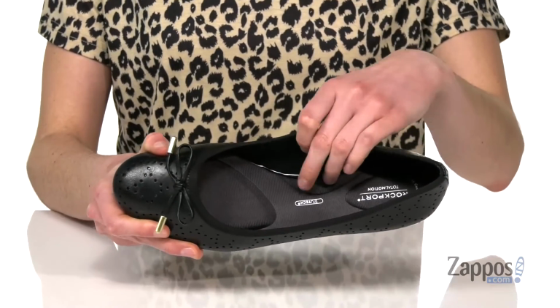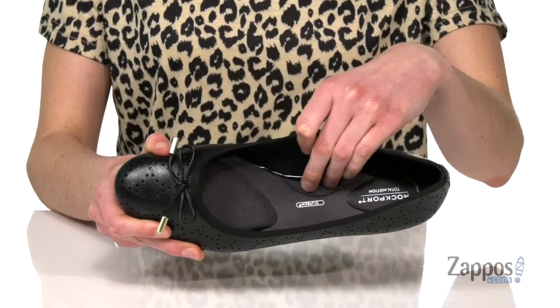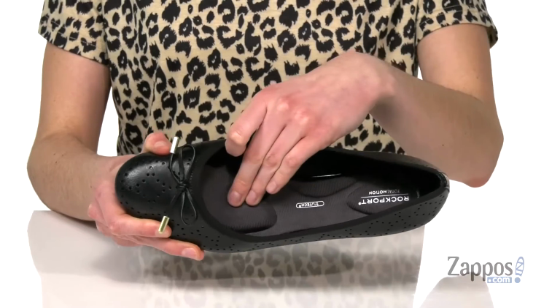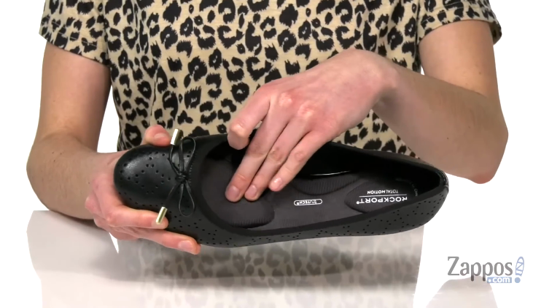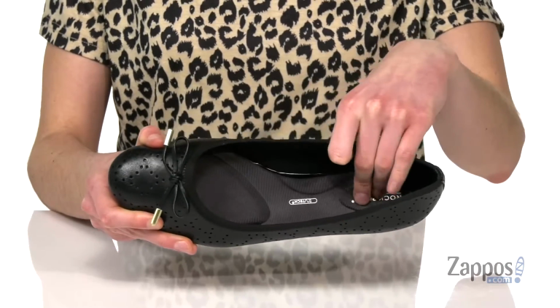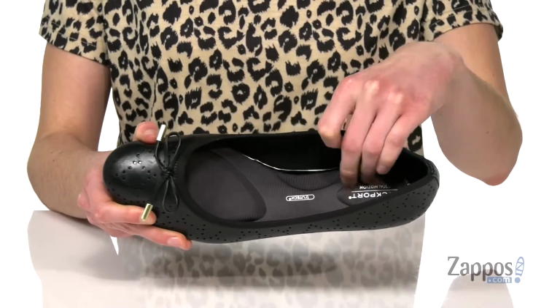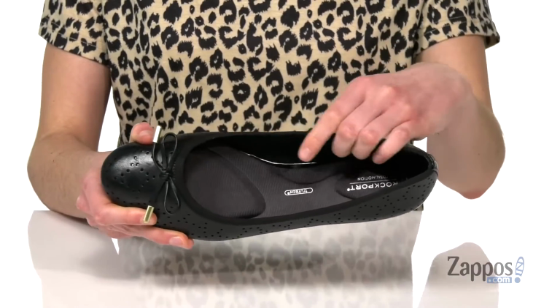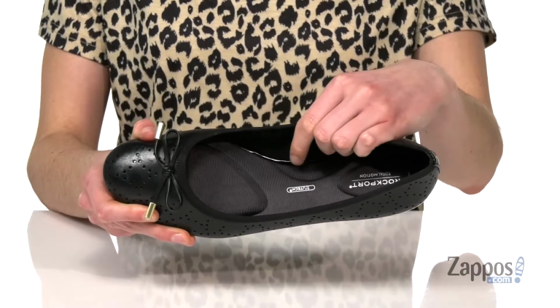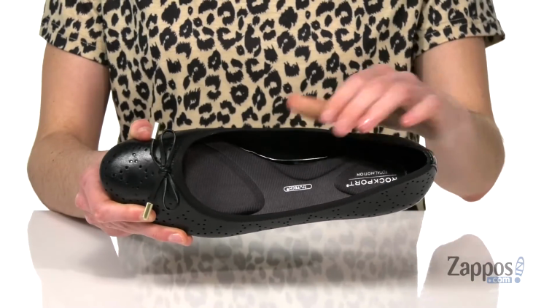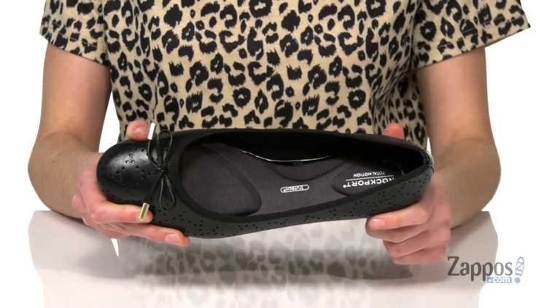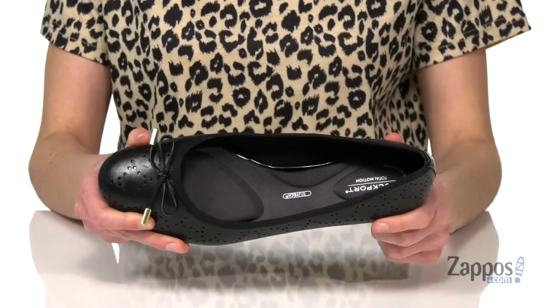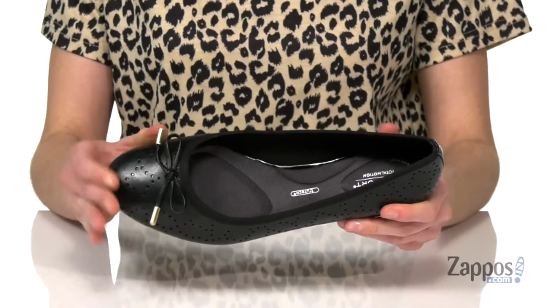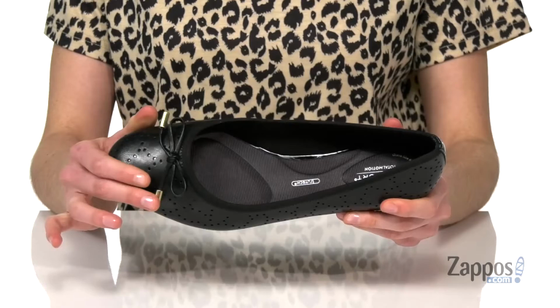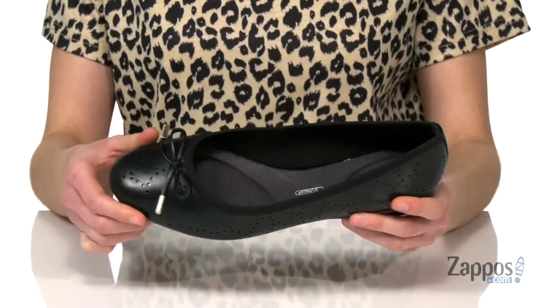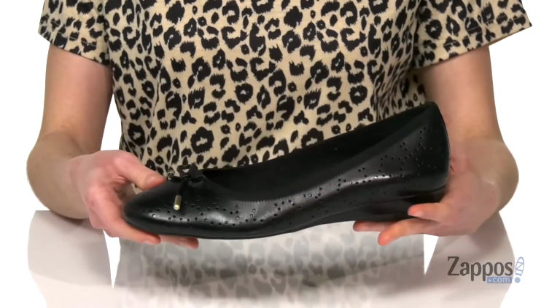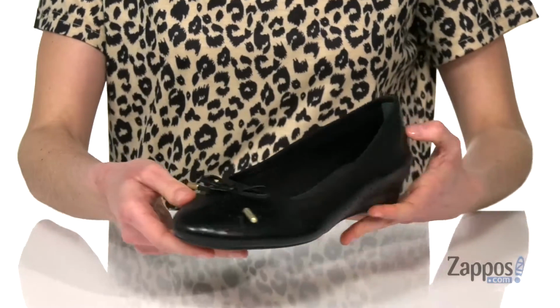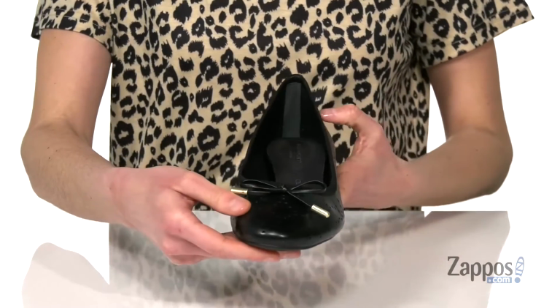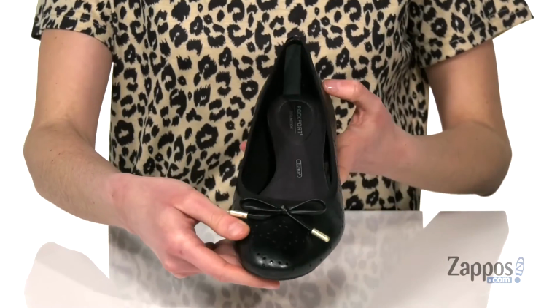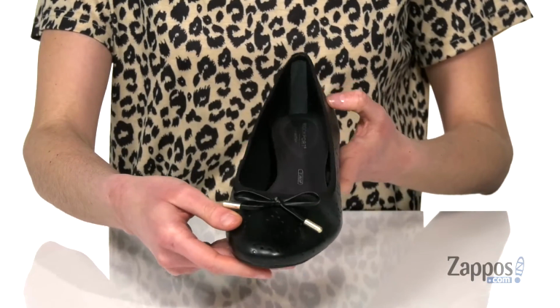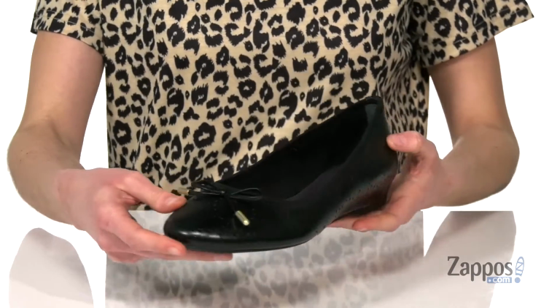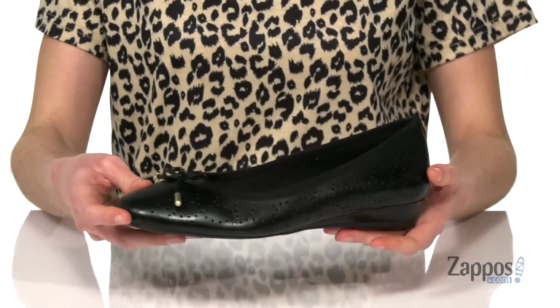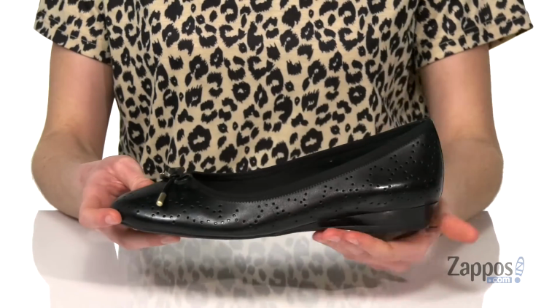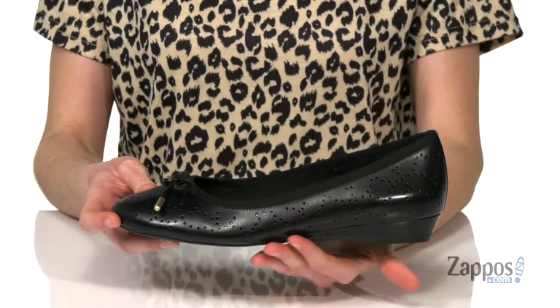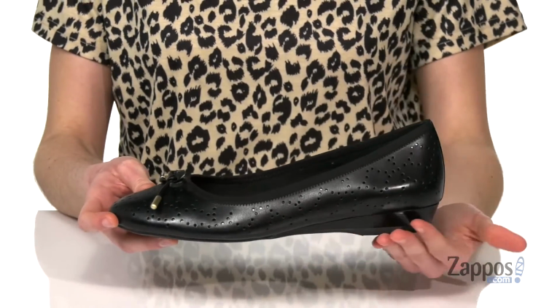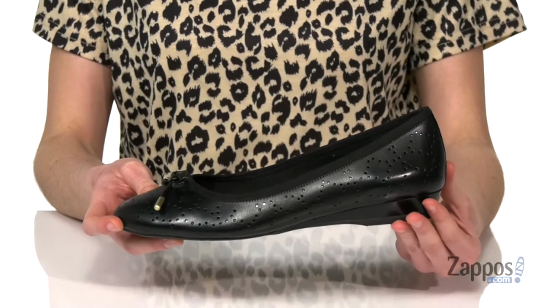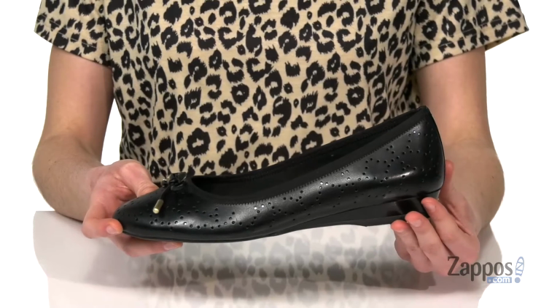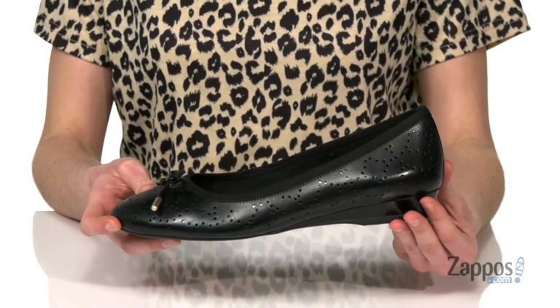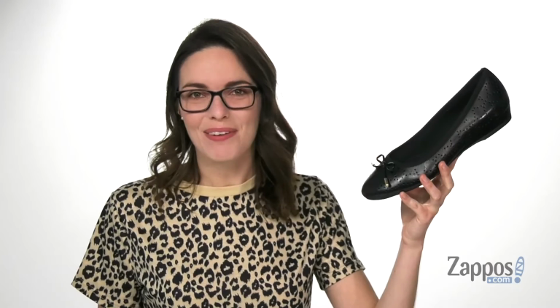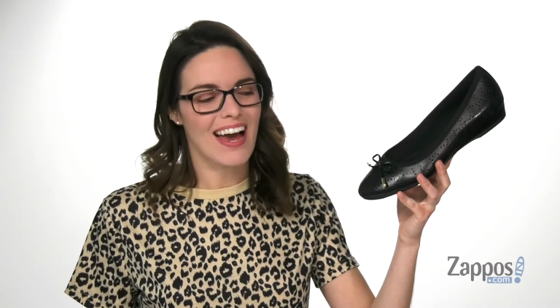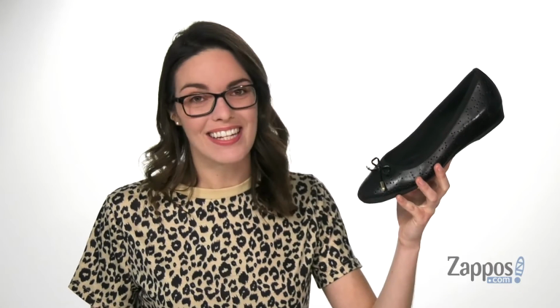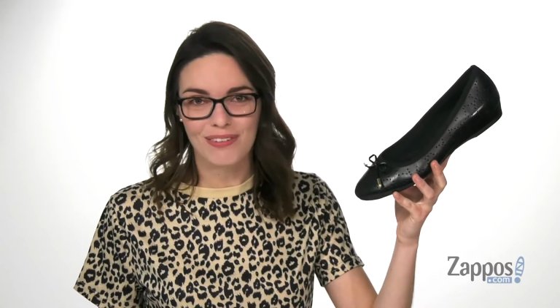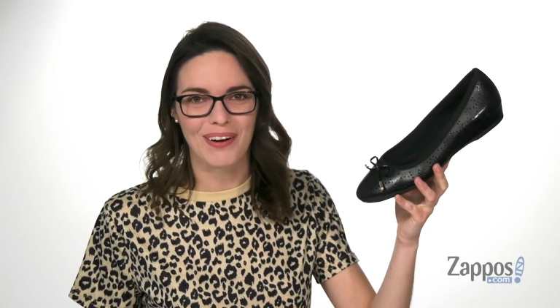Look at all that cushion, guys — it's gonna support your arch too as an added bonus. Pretty bow detail on the top with some gold aglets and a perforated detailing throughout. Tie up your style with this look from Rockport.